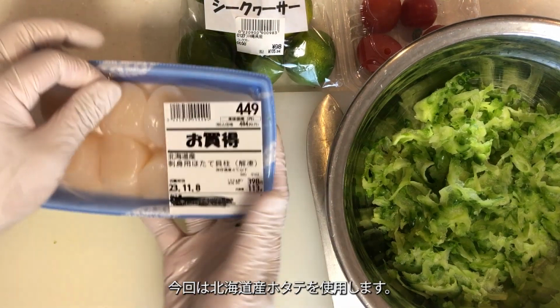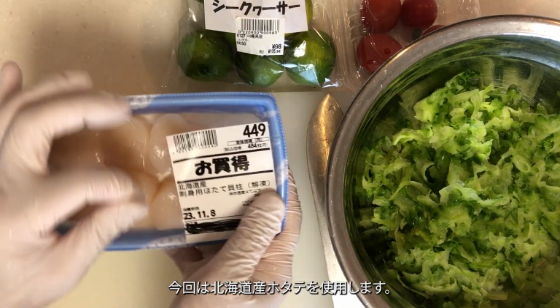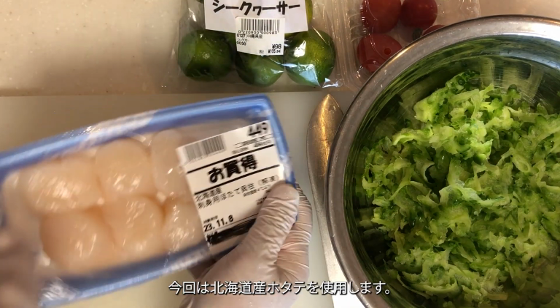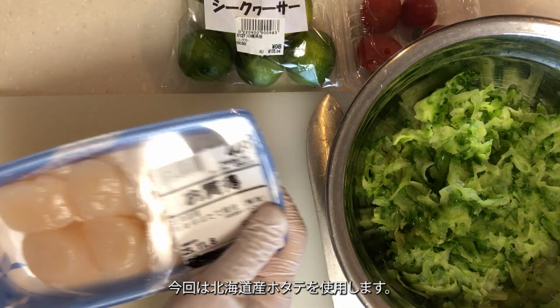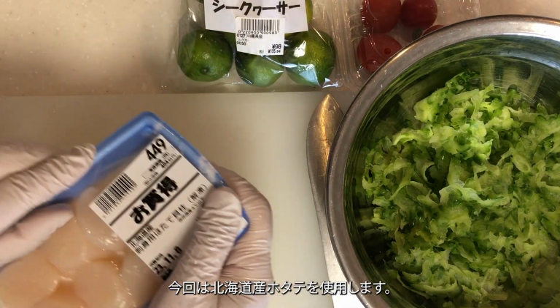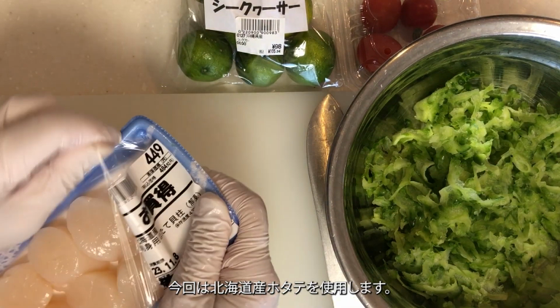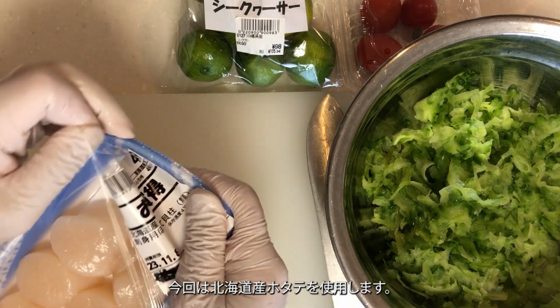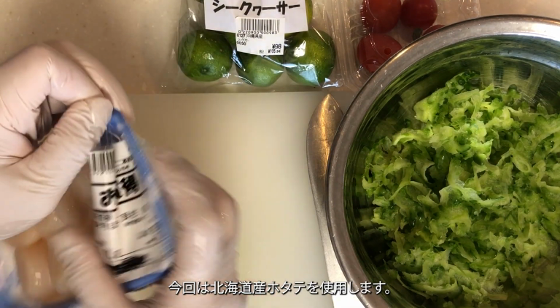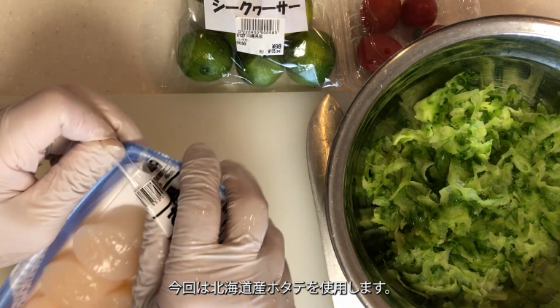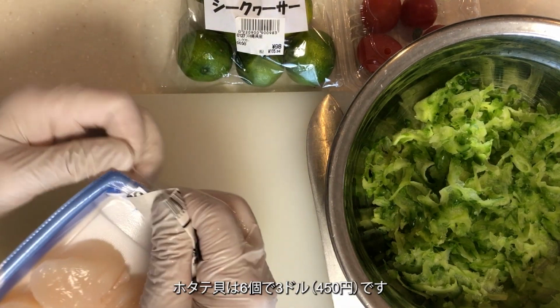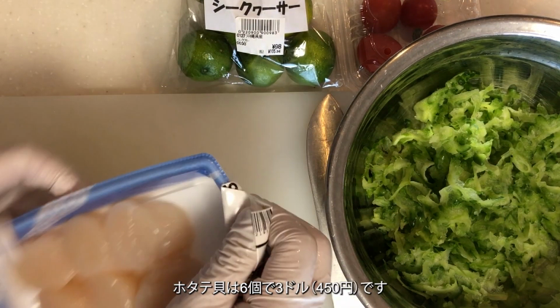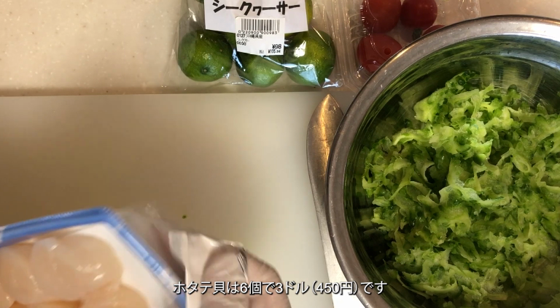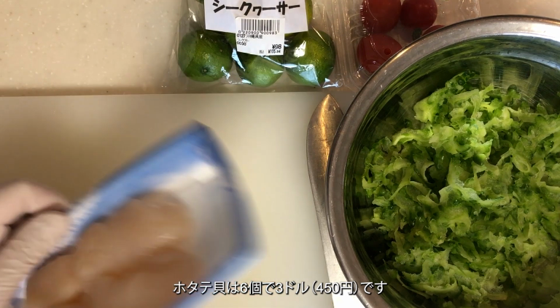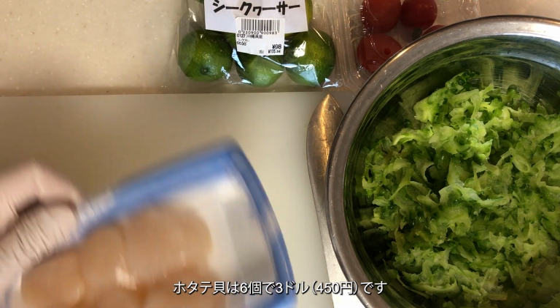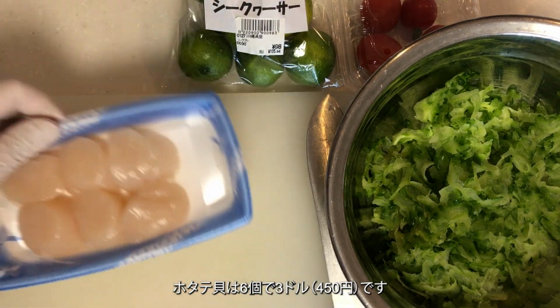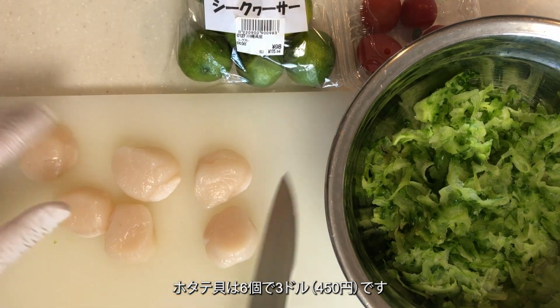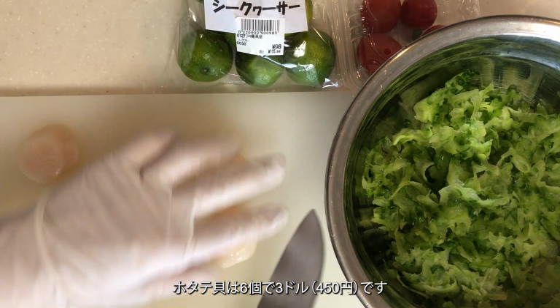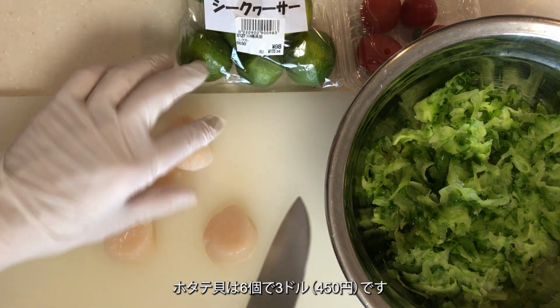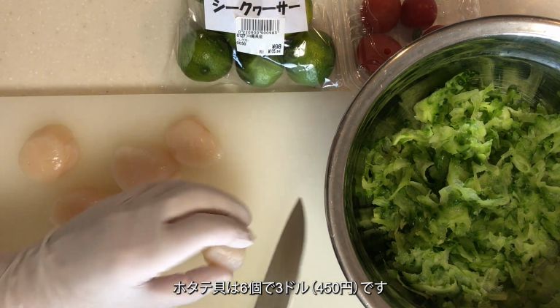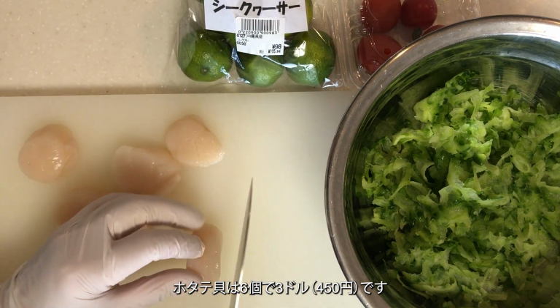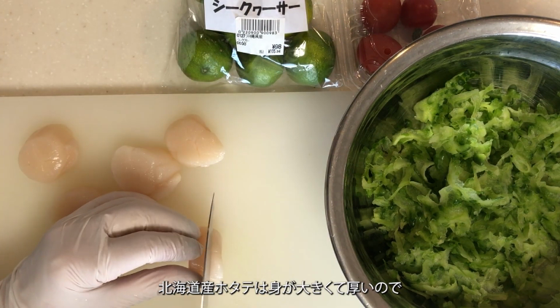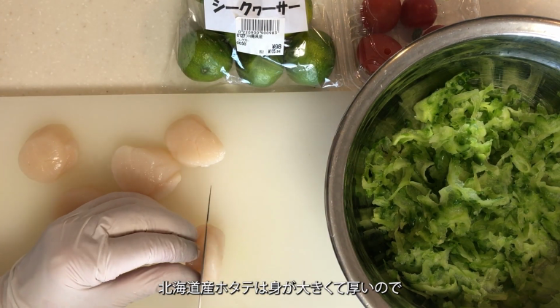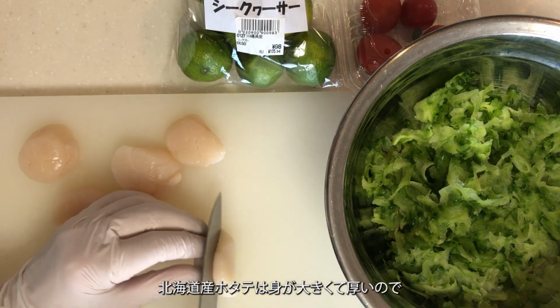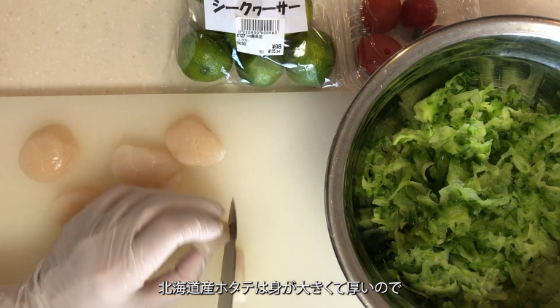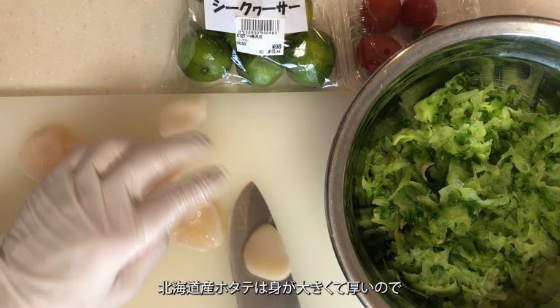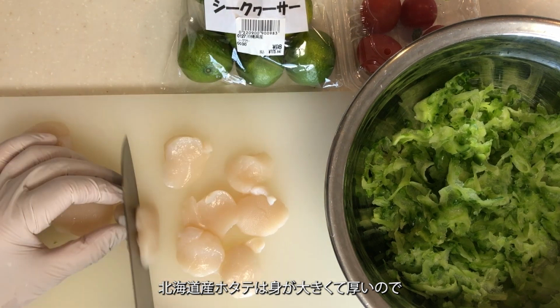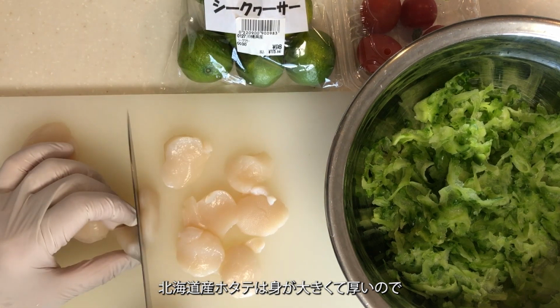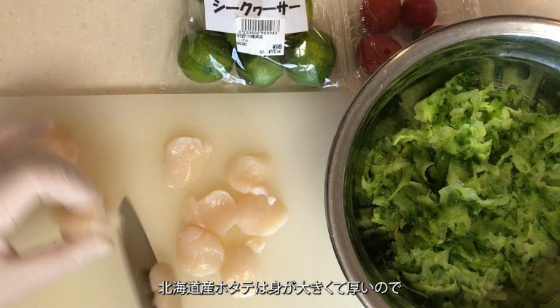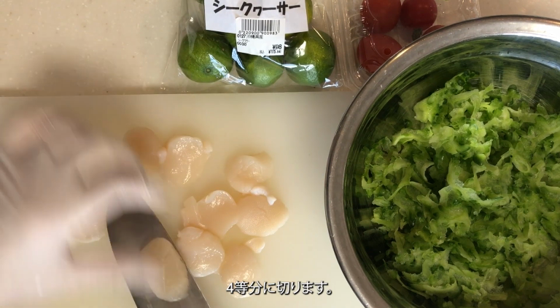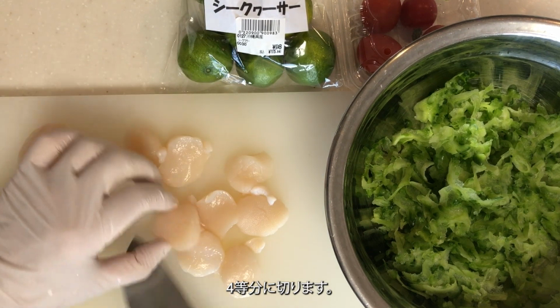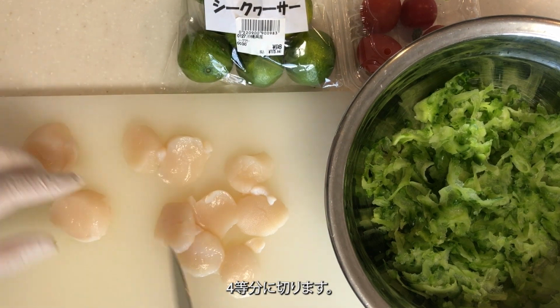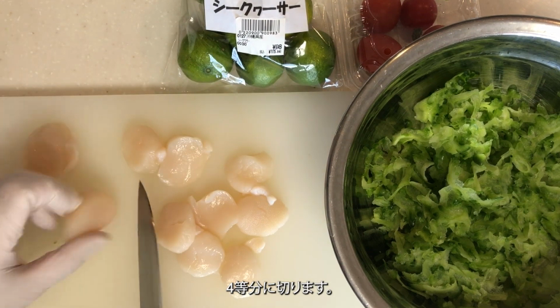Now, let's use Hokkaido scallops for this recipe. I have 6 scallops for $3,450. Hokkaido scallops have large, thick flesh. Cut them into quarters.